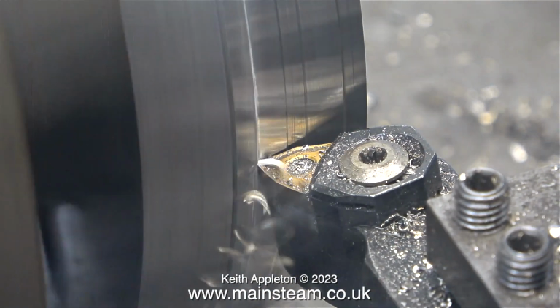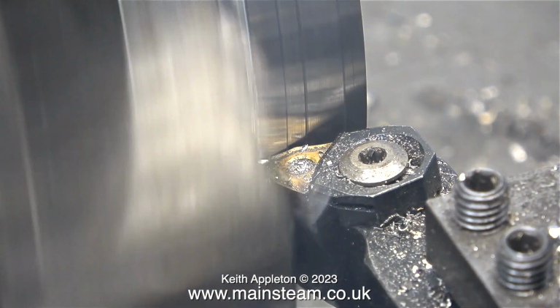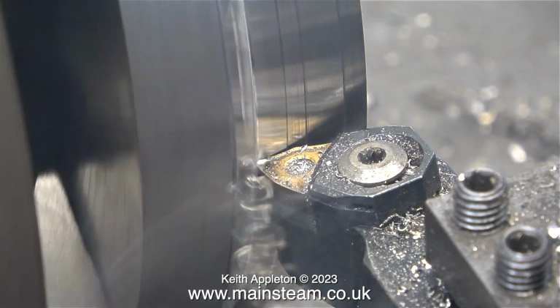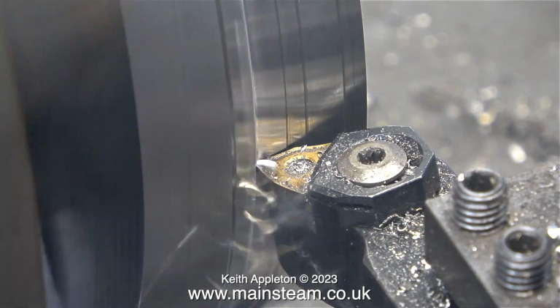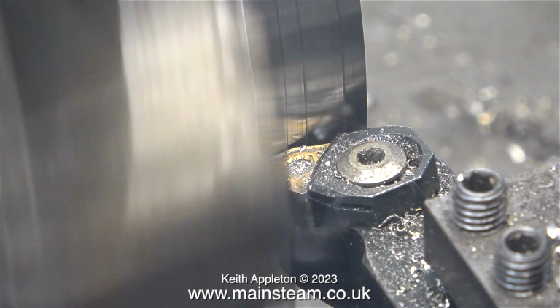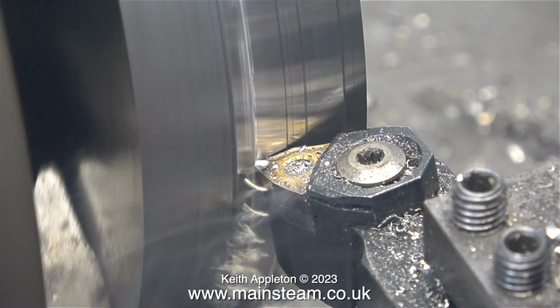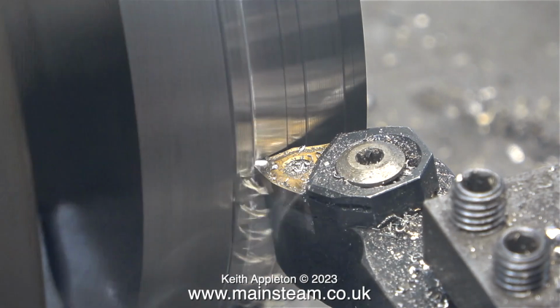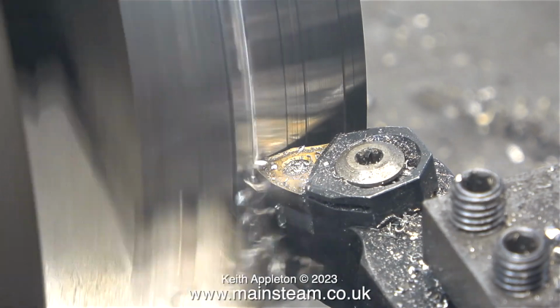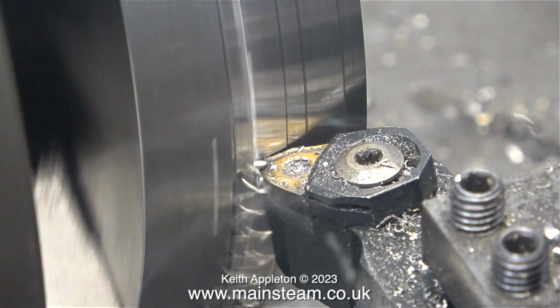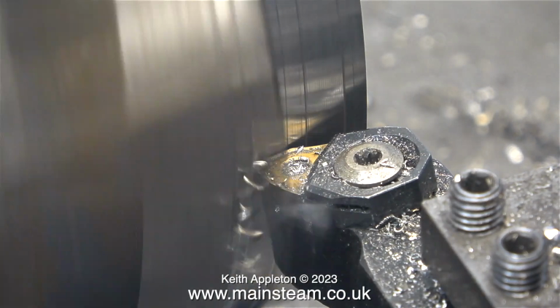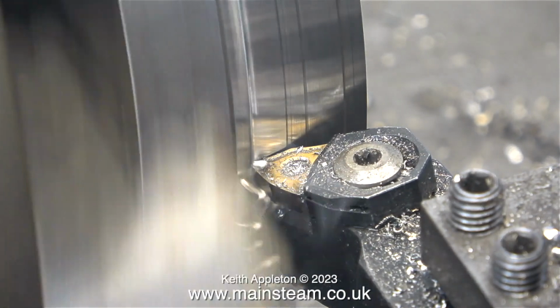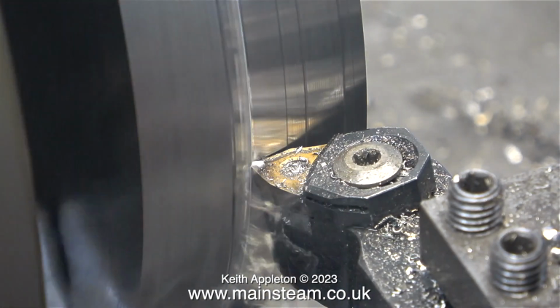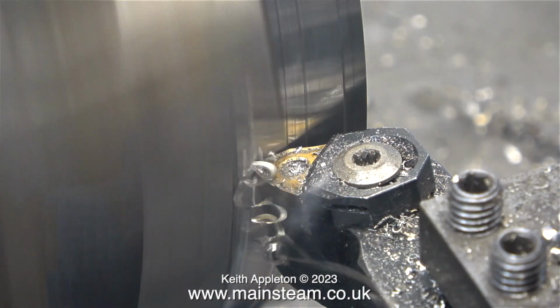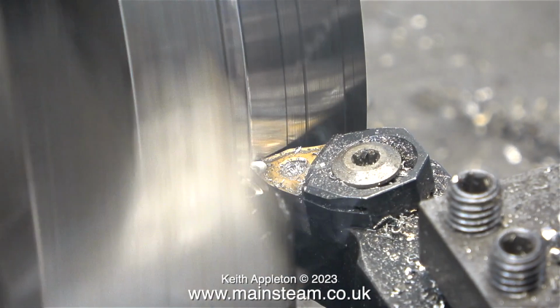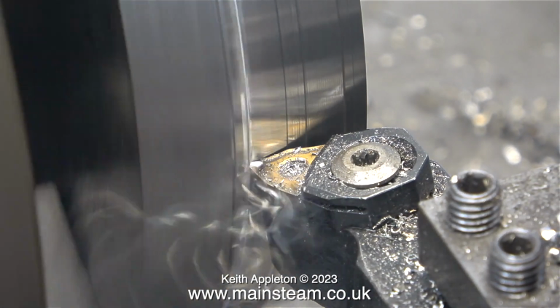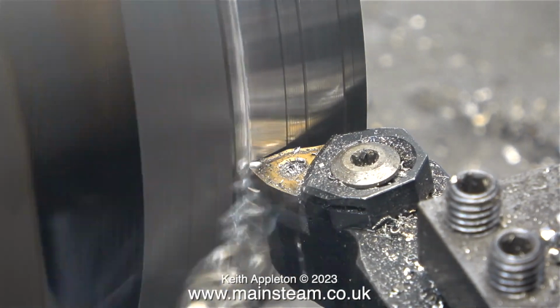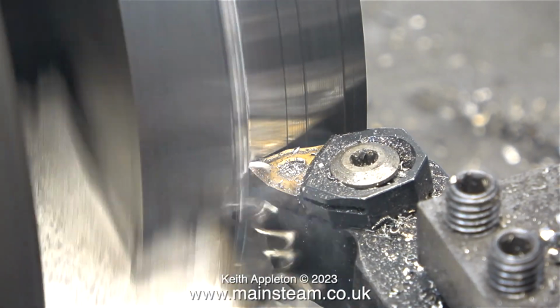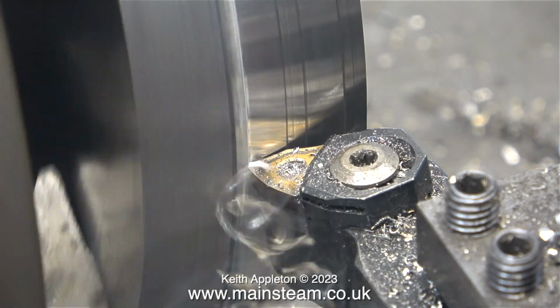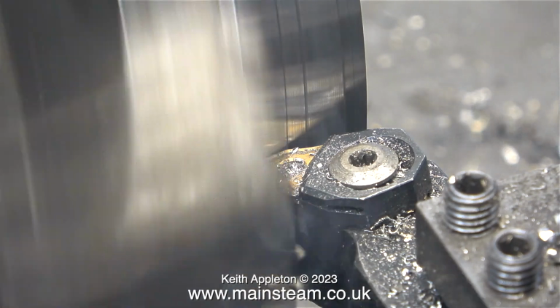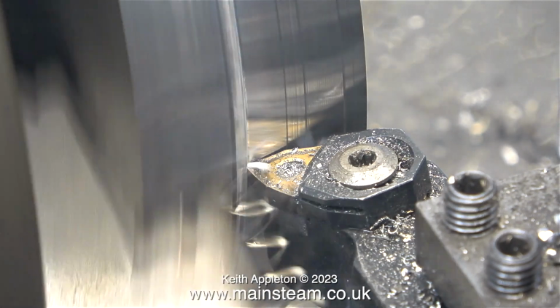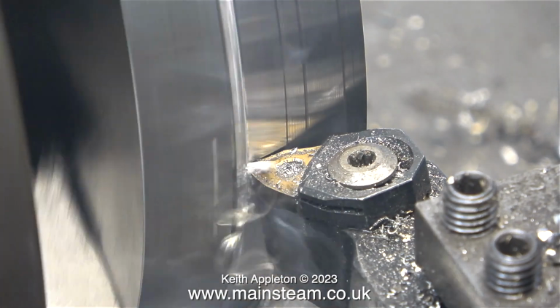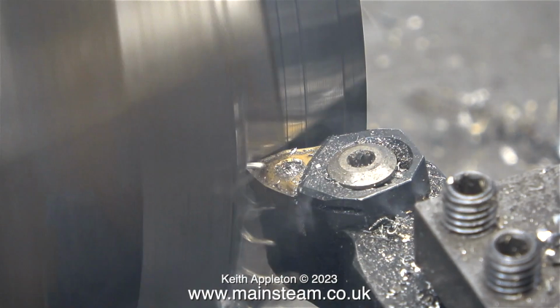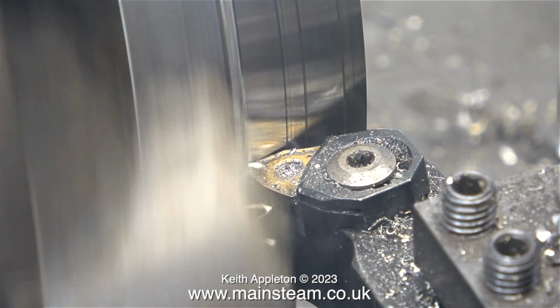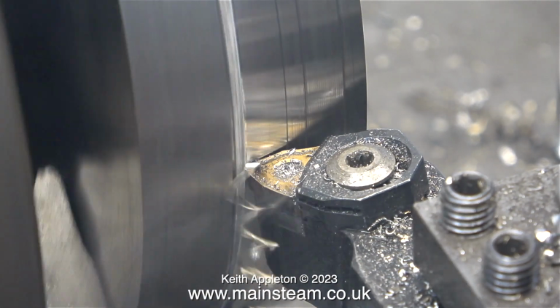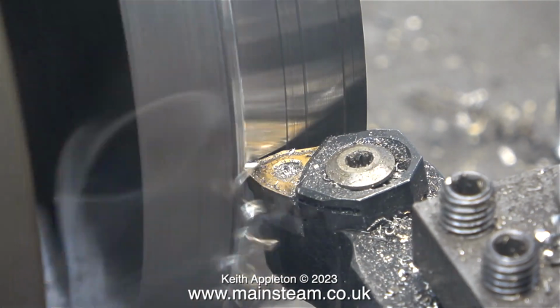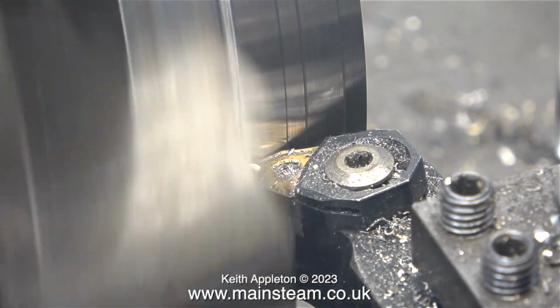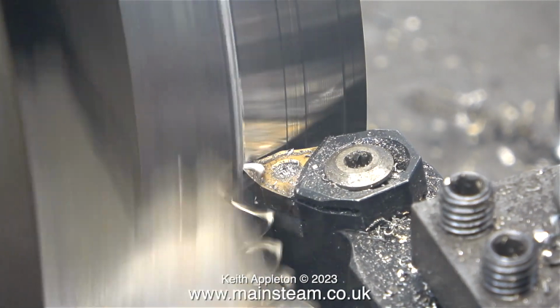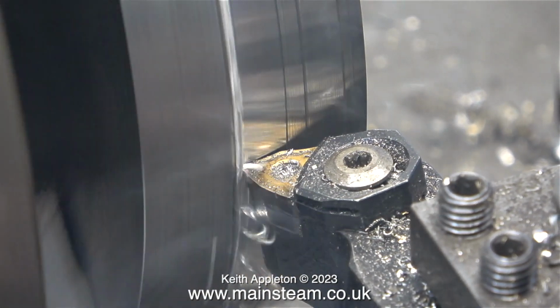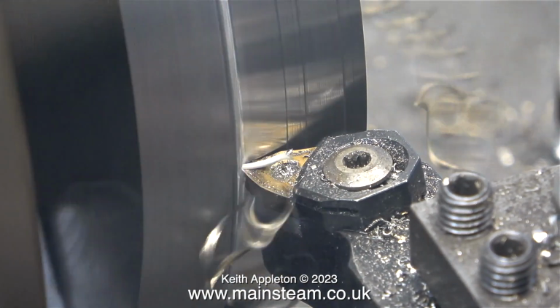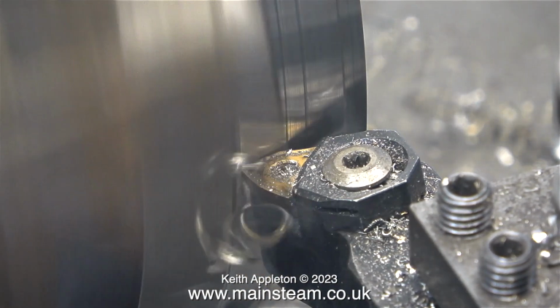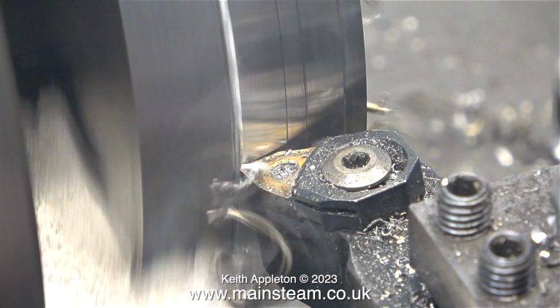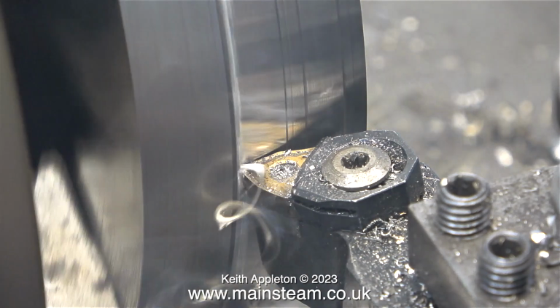And that for me would be like a trip to the asylum — back in the padded cell again. Cutting the stainless steel with a negative rake tool really does take some doing. A lot of force is required to push the tool through the stainless steel.